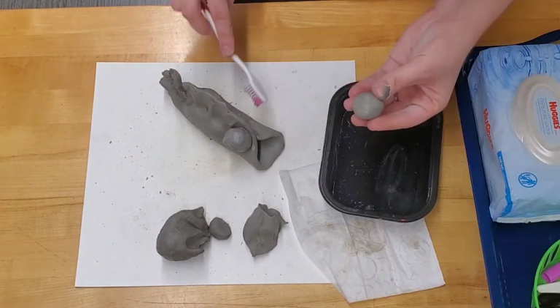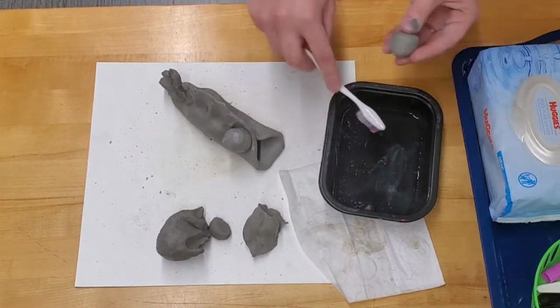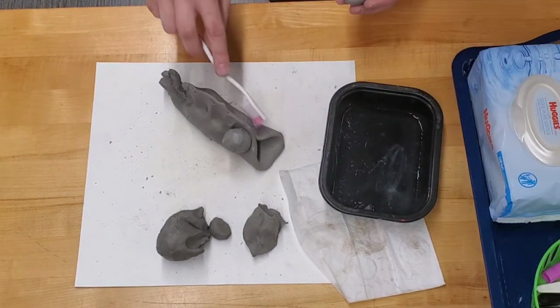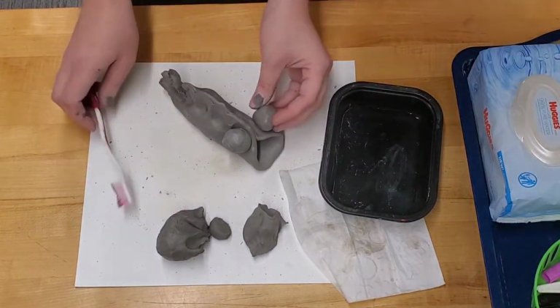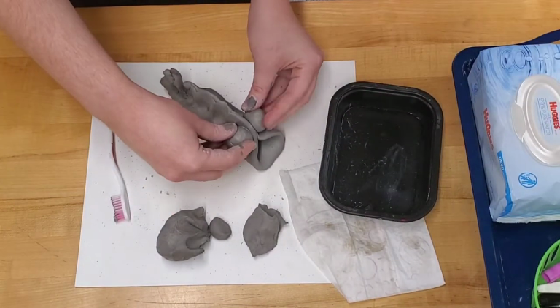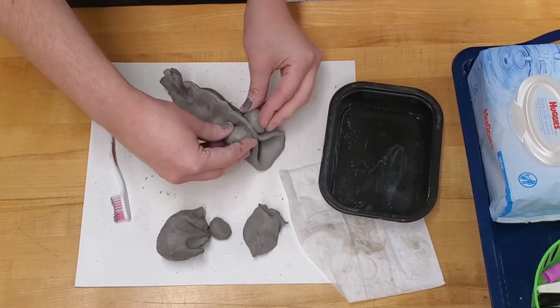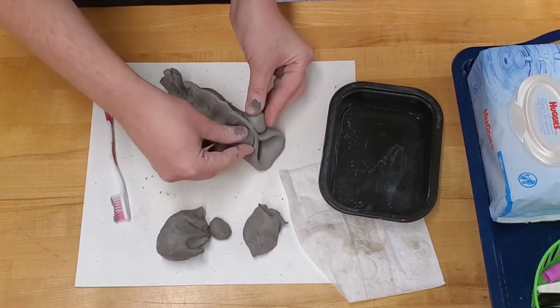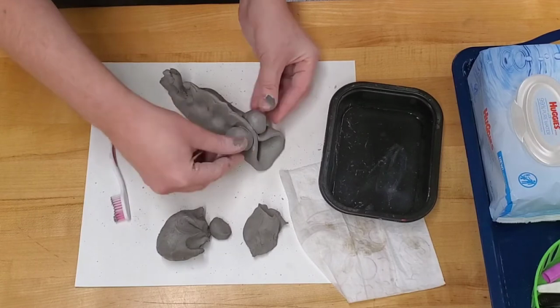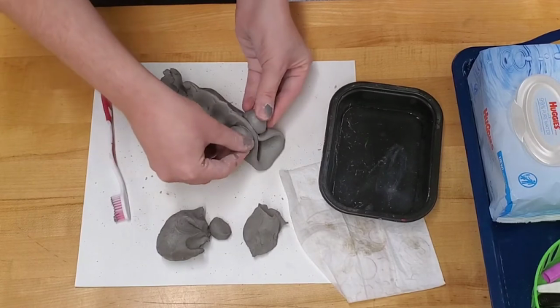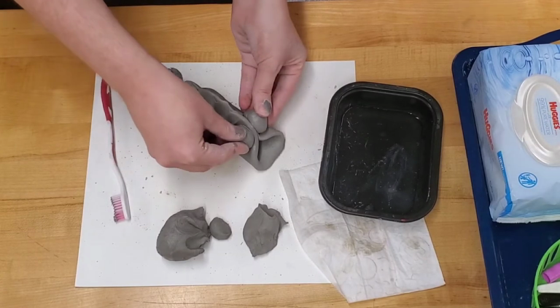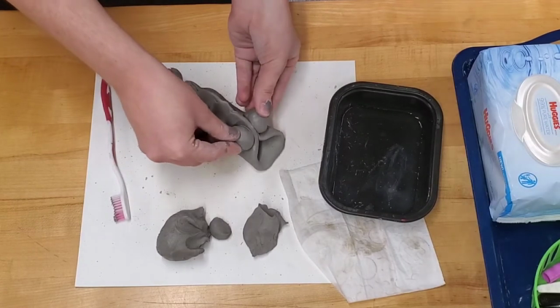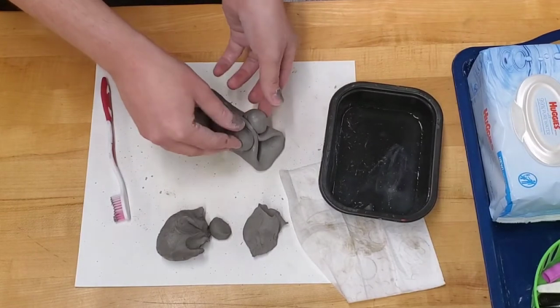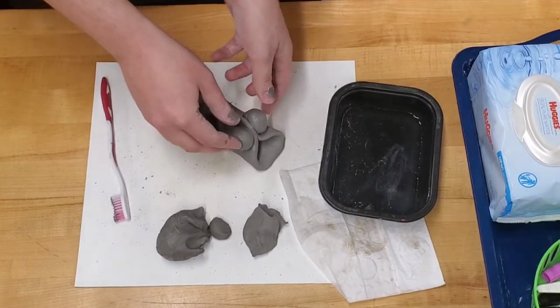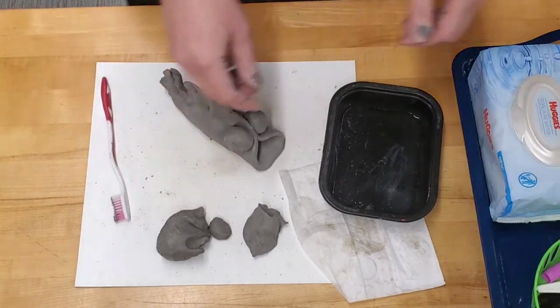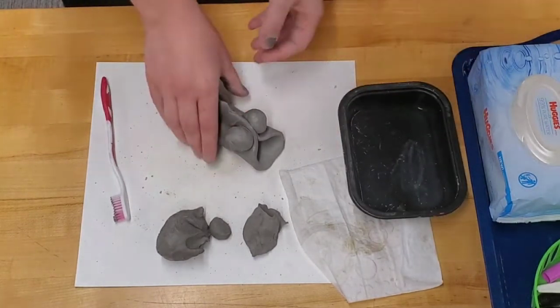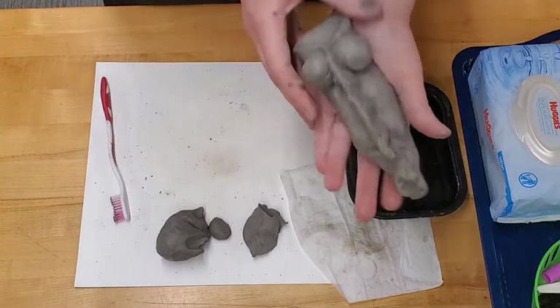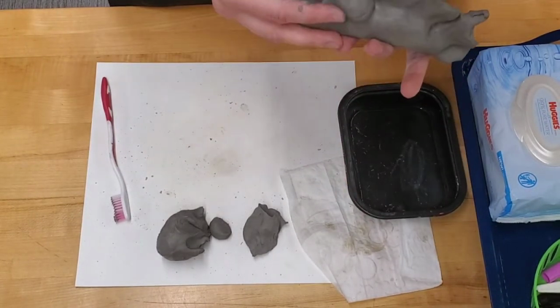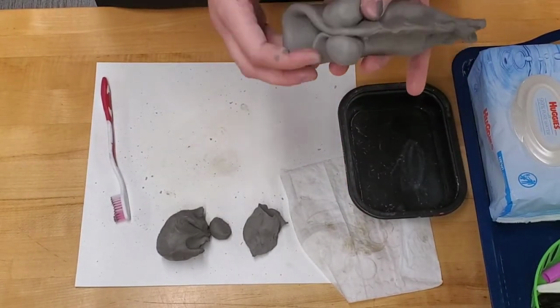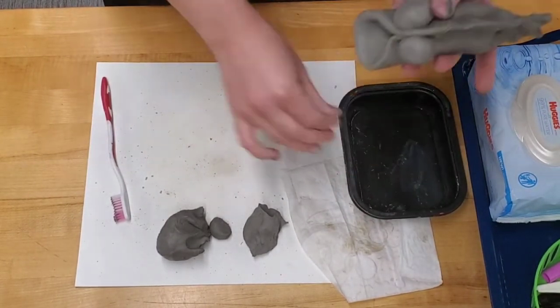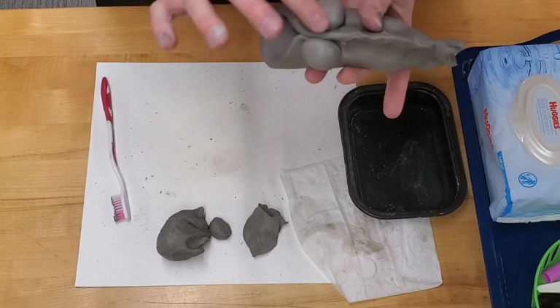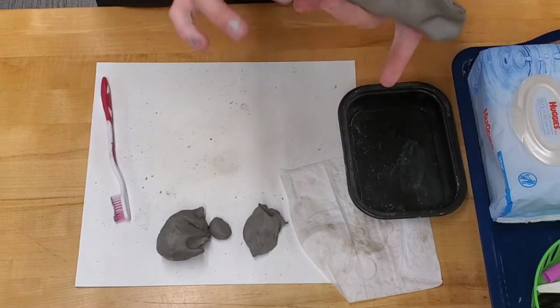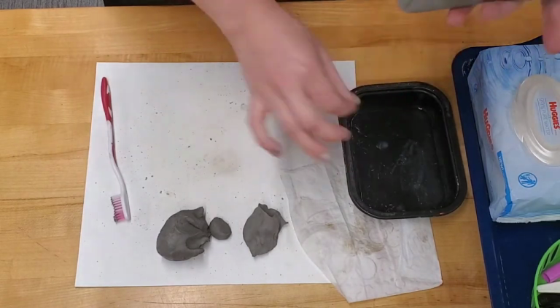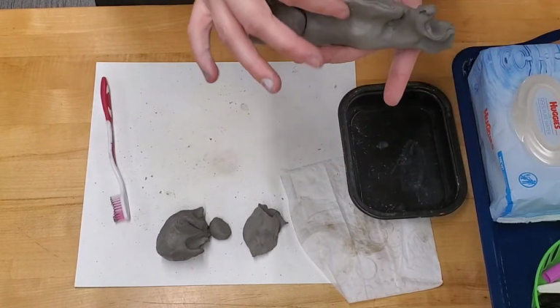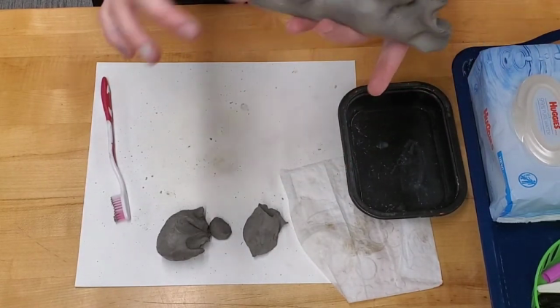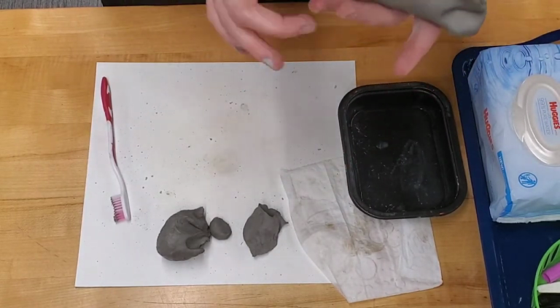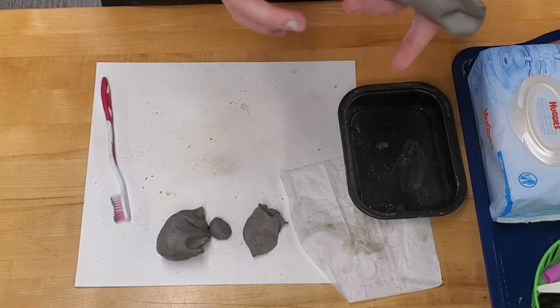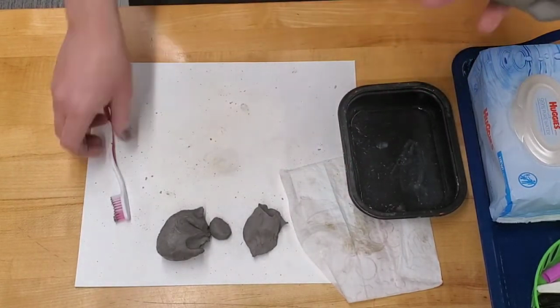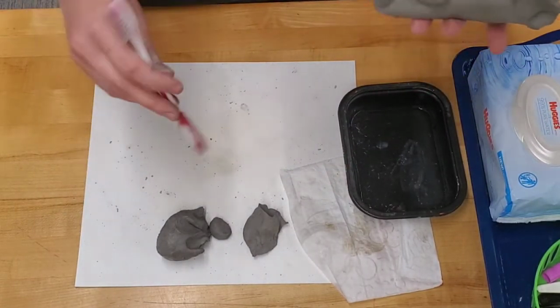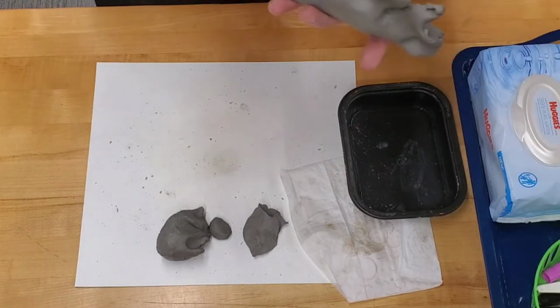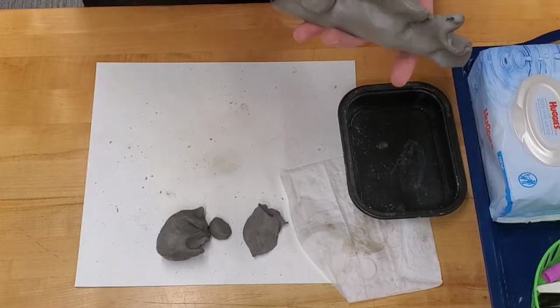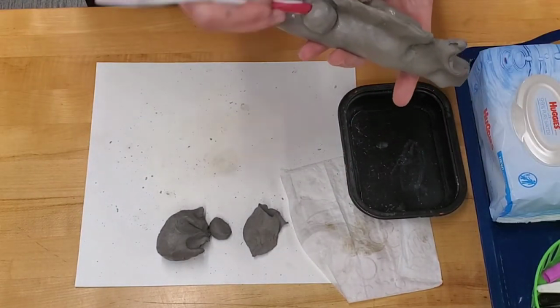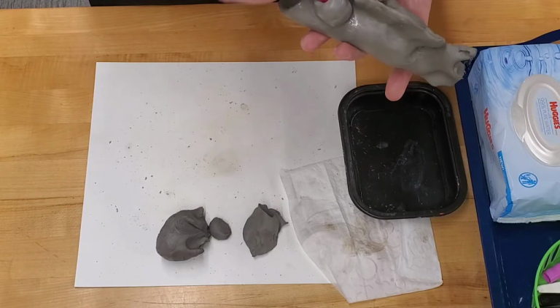Score both parts of the clay with the toothbrush bristles, stick it together, and smooth out the edges. This is your fish project — you can add any details that you wish.